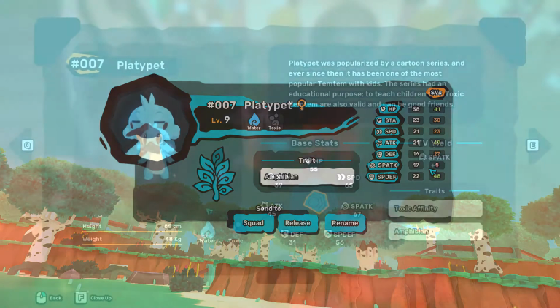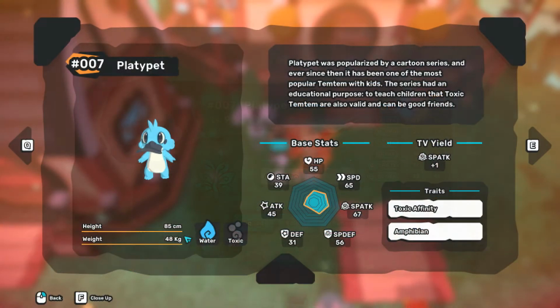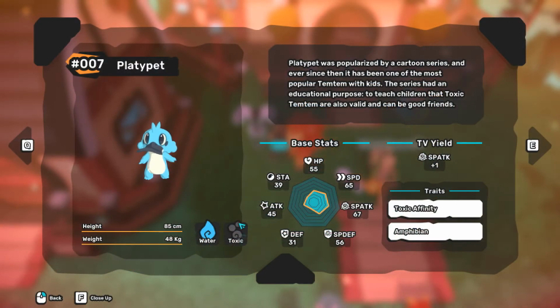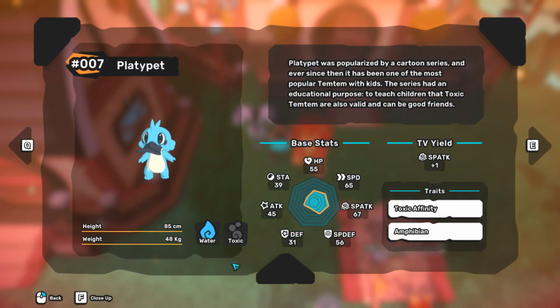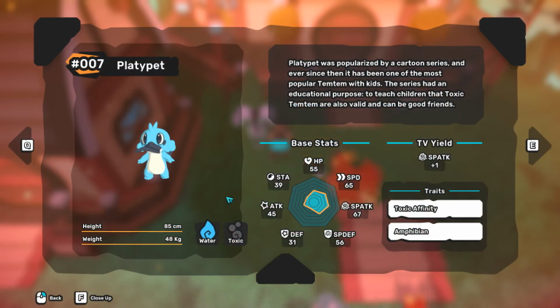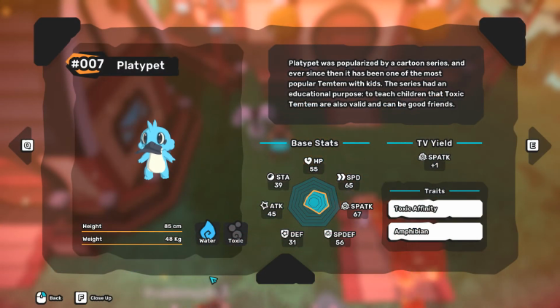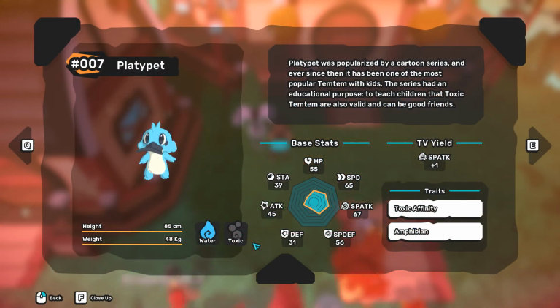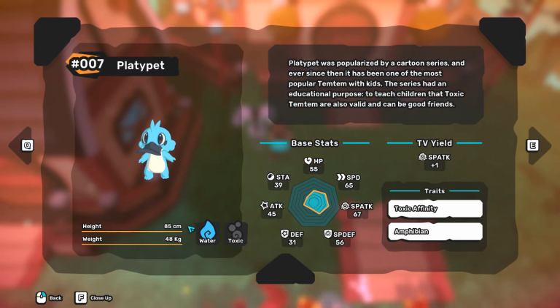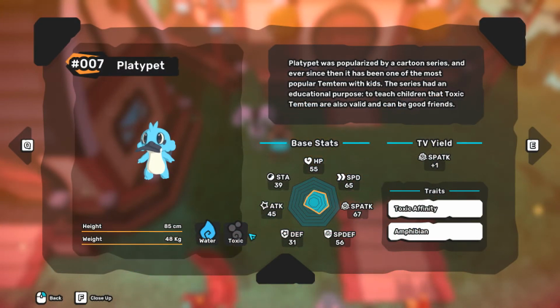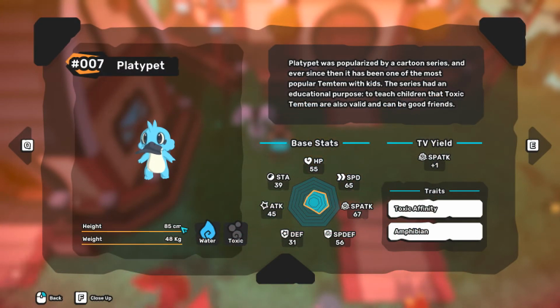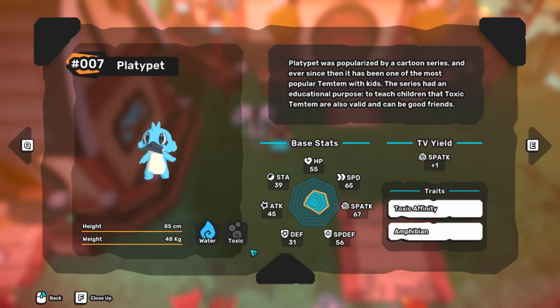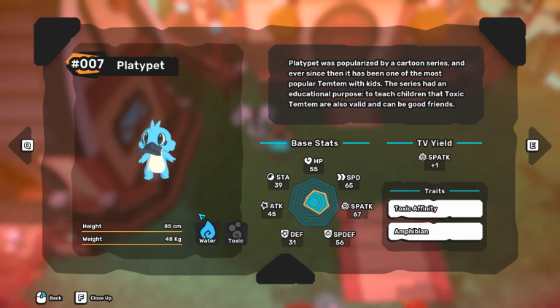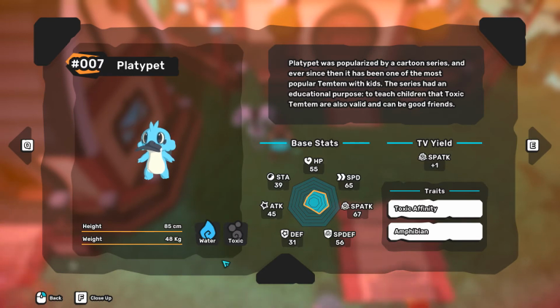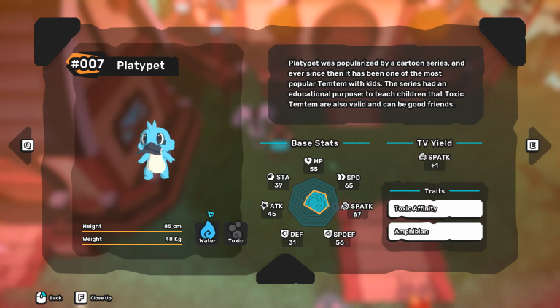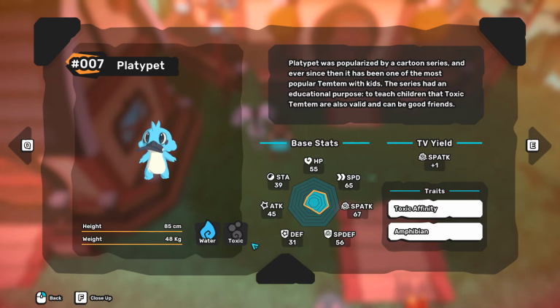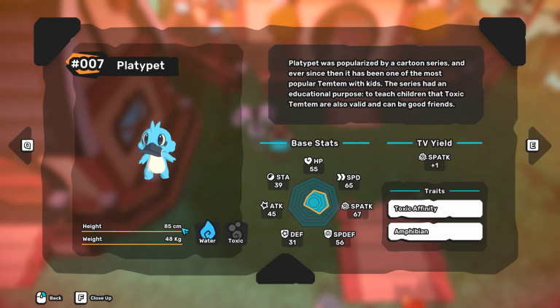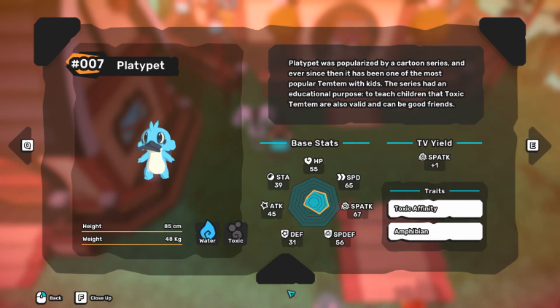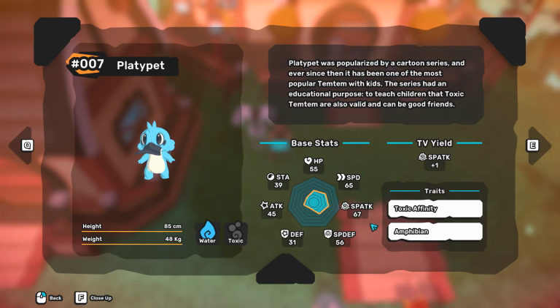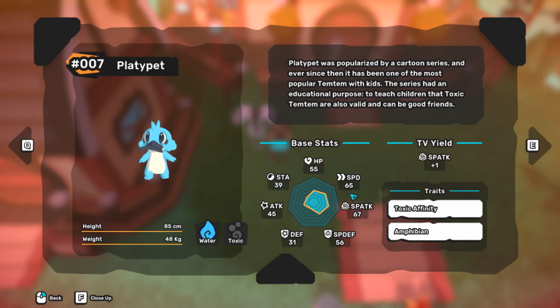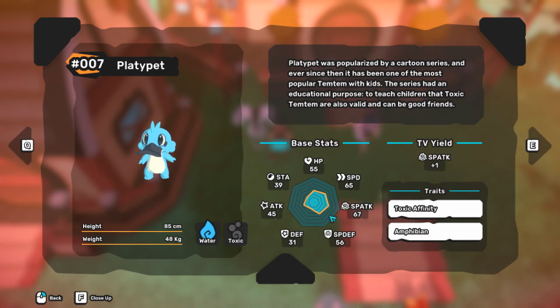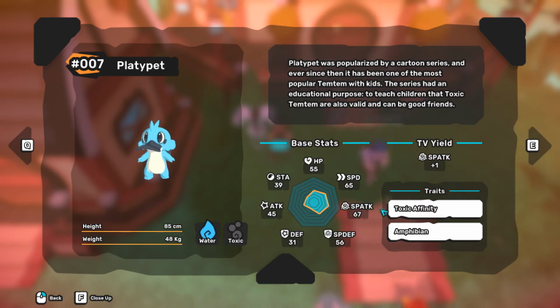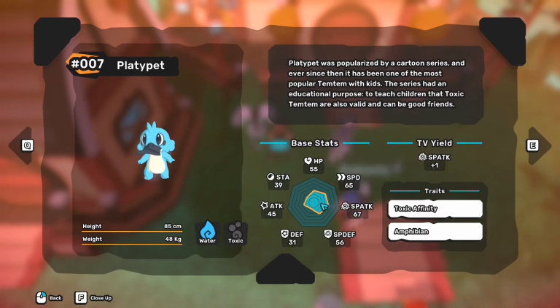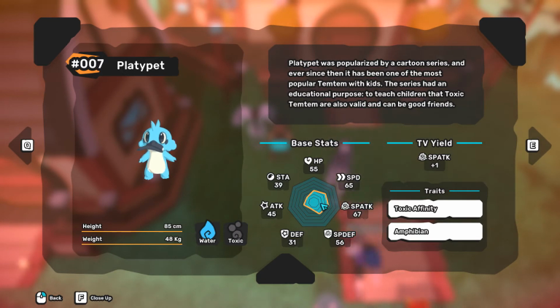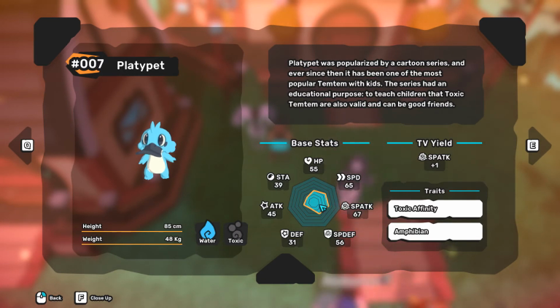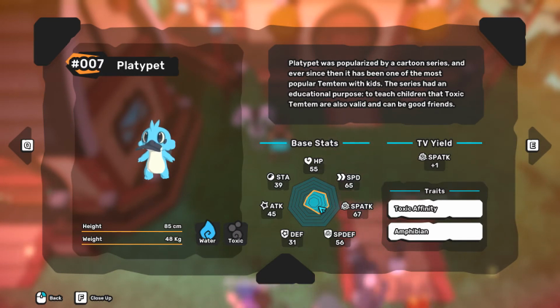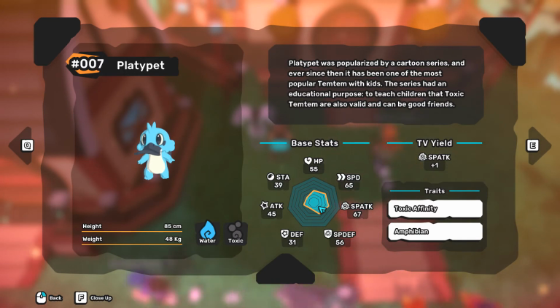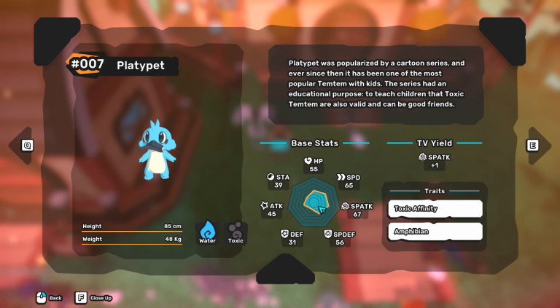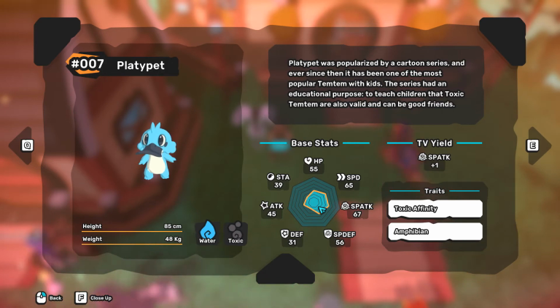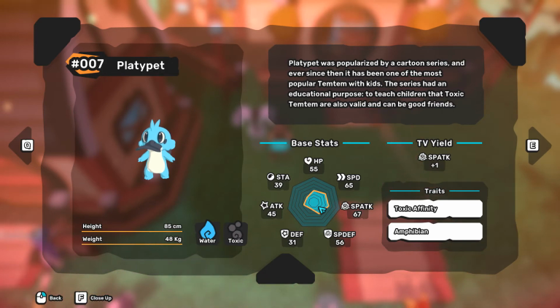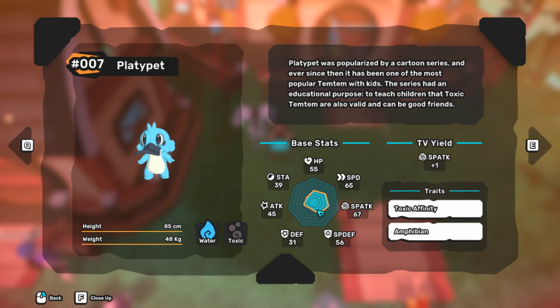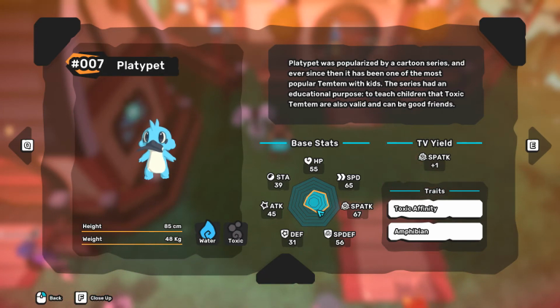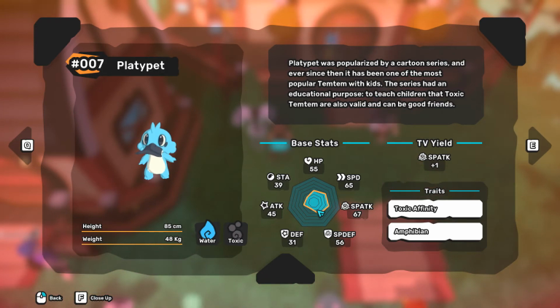Just be careful with one thing: Platypet is a toxic type, meaning that wind techniques are a threat to it. So avoid leaving Platypet on the field against wind Temtems.